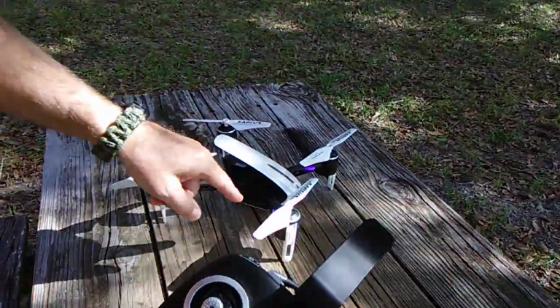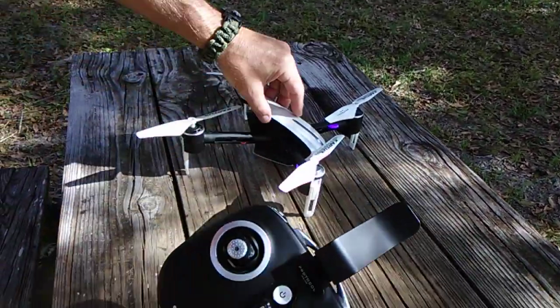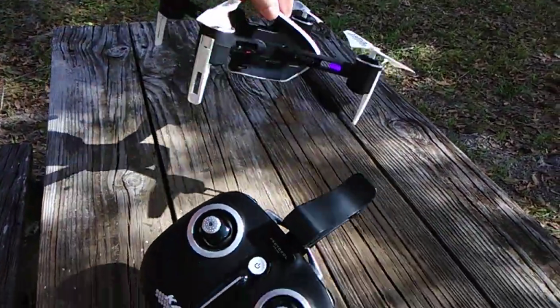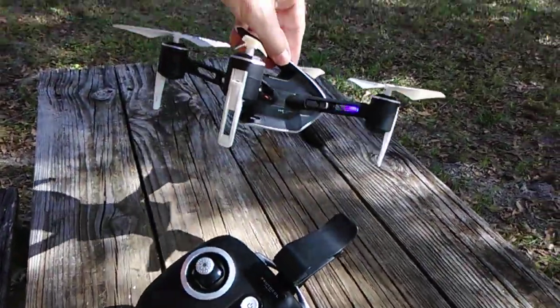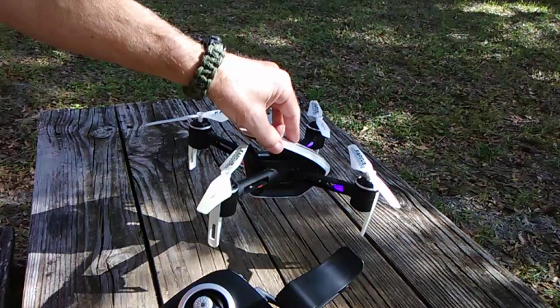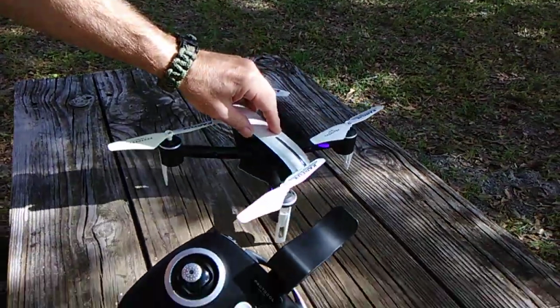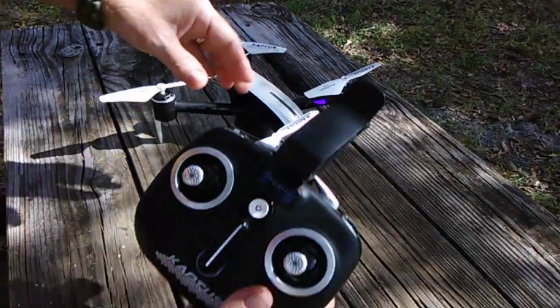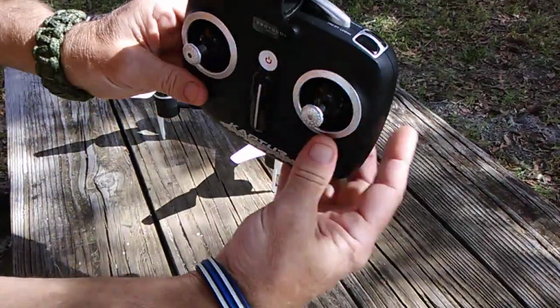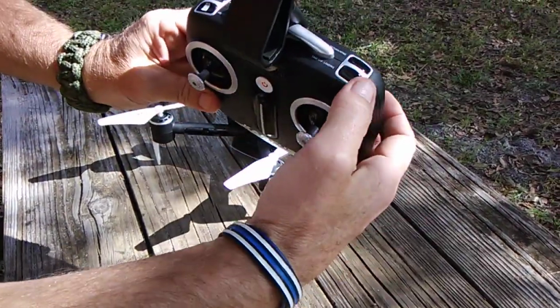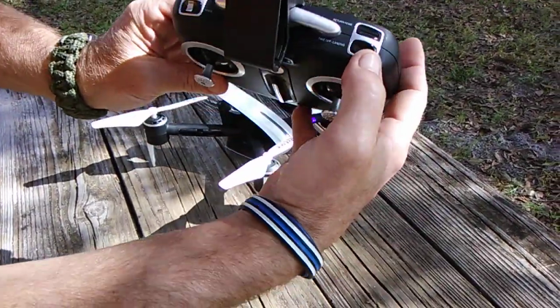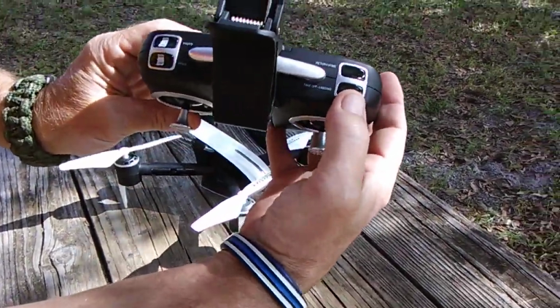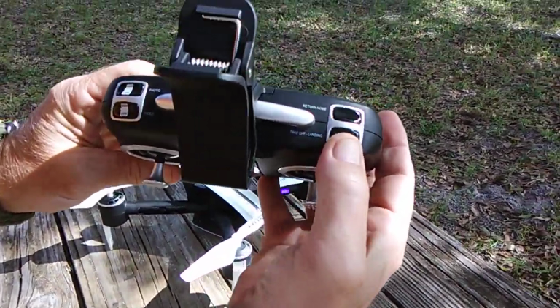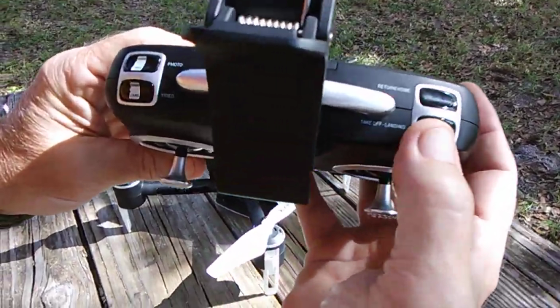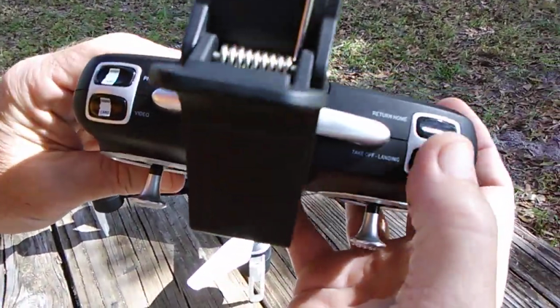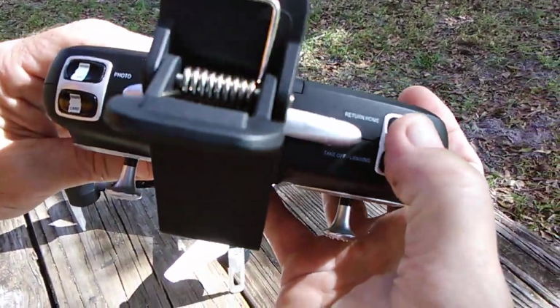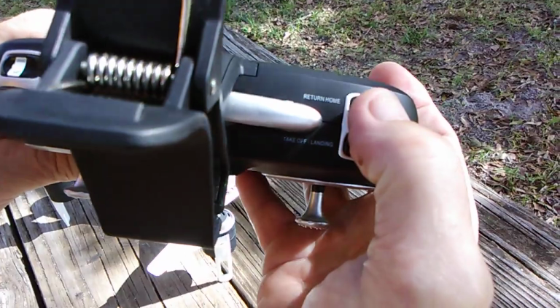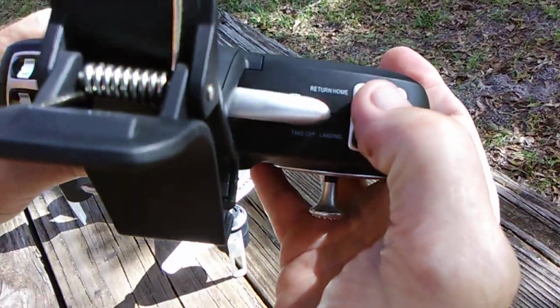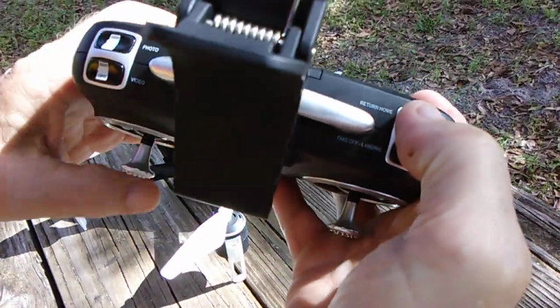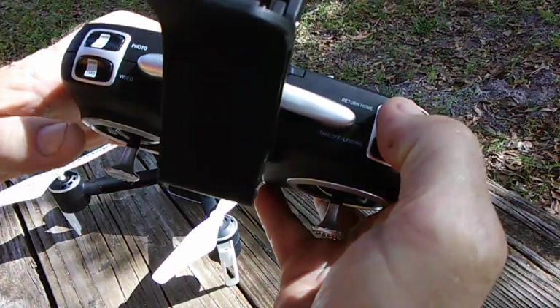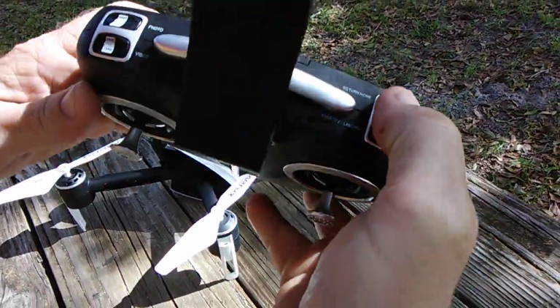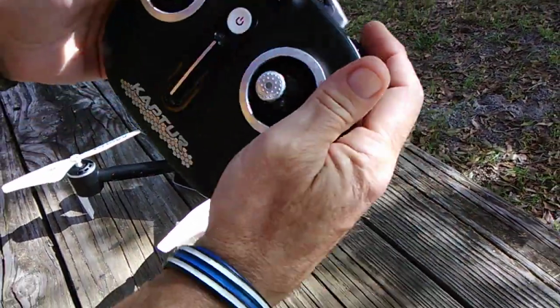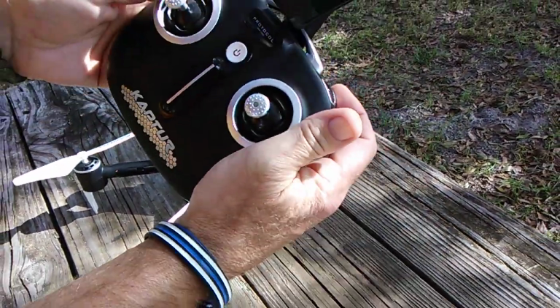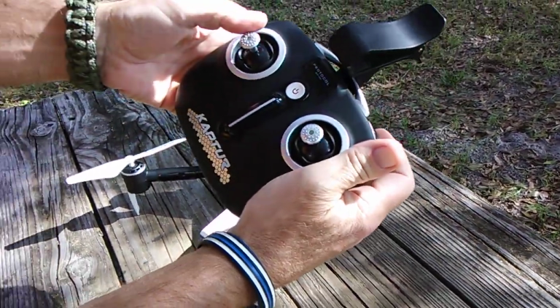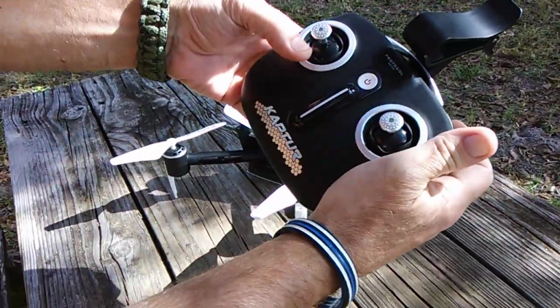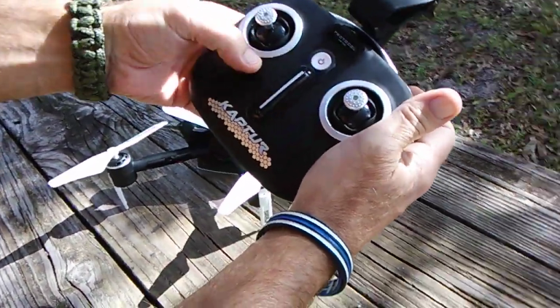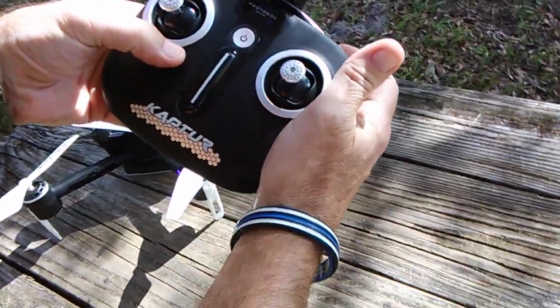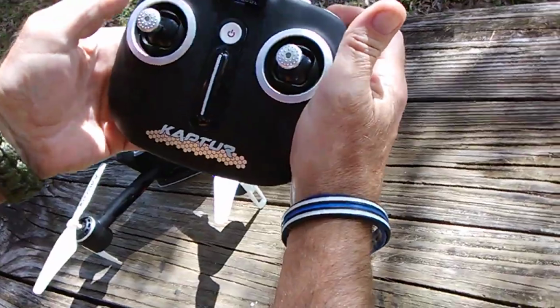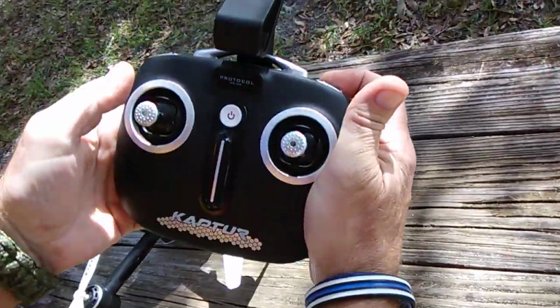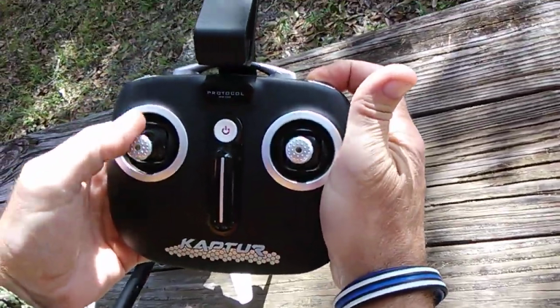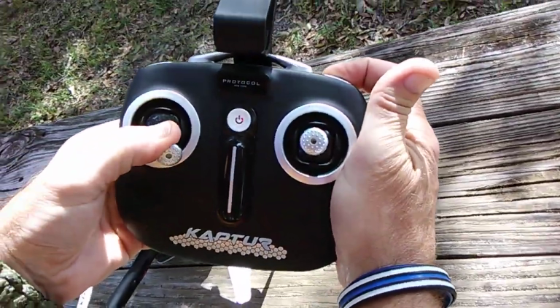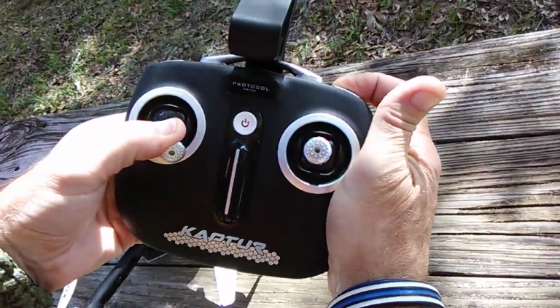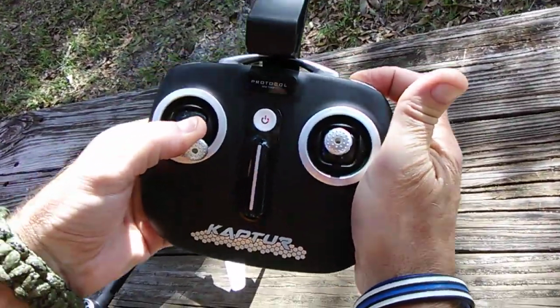Our lights are now solid, but we're still not geo-calibrated. To do that, we're going to press the return home button and then the throttle stick — go down and right at the same time. Wait for a beep.